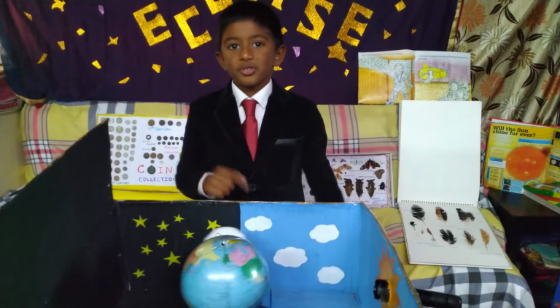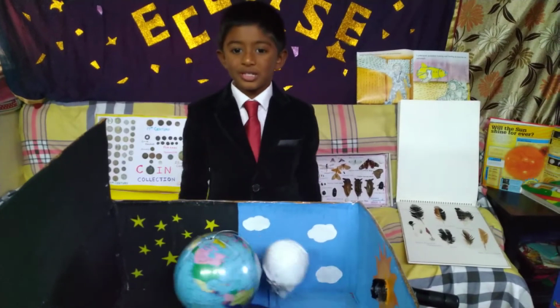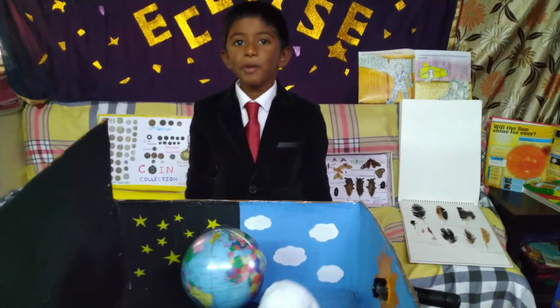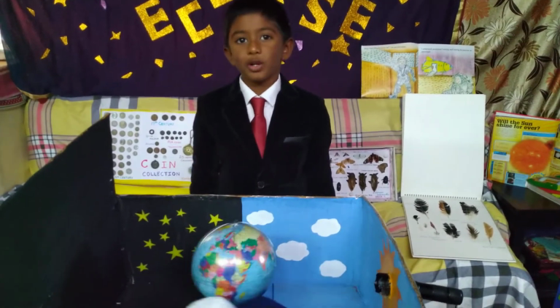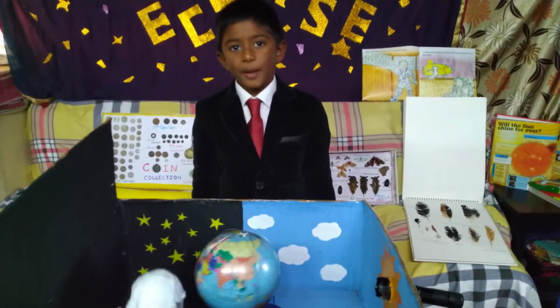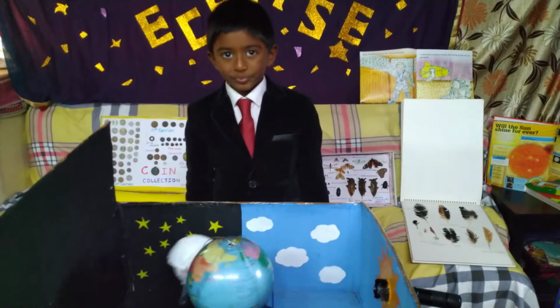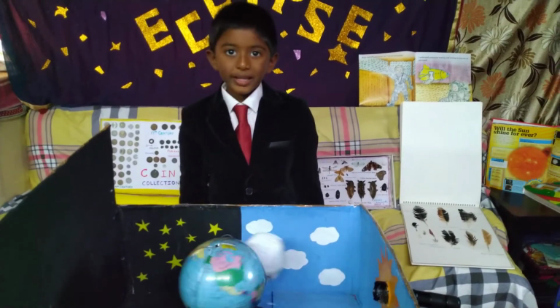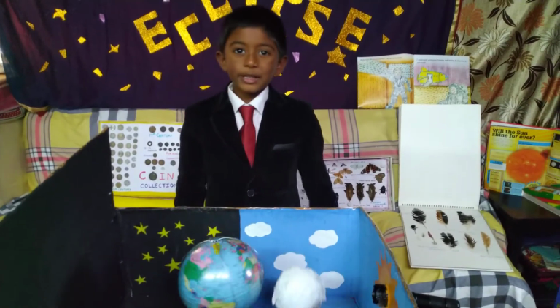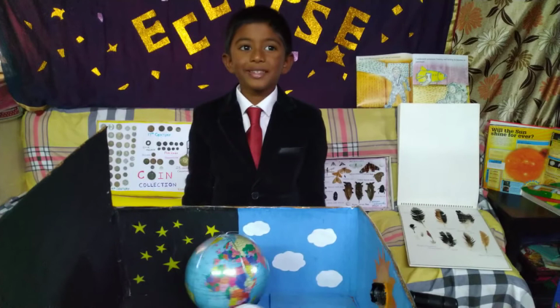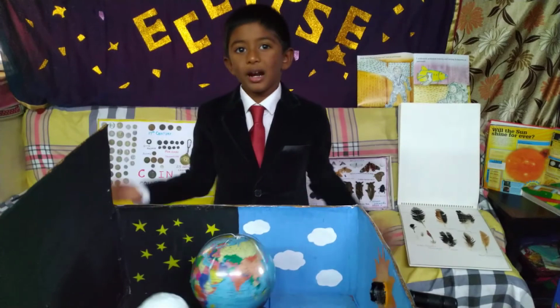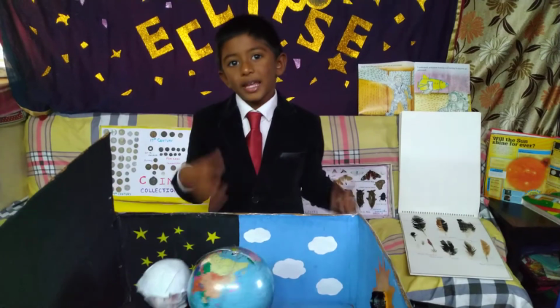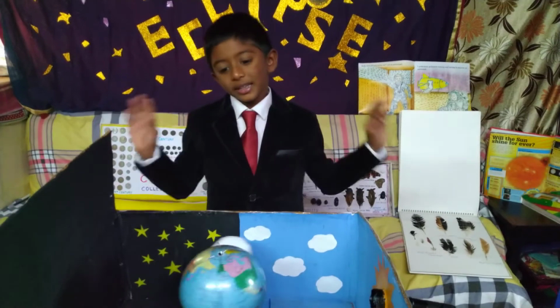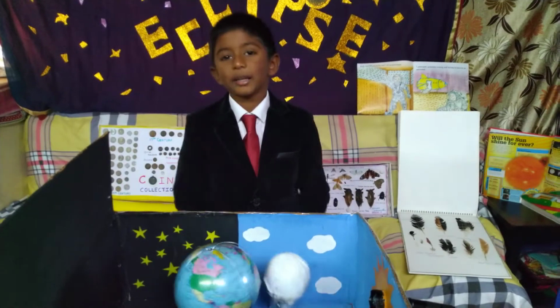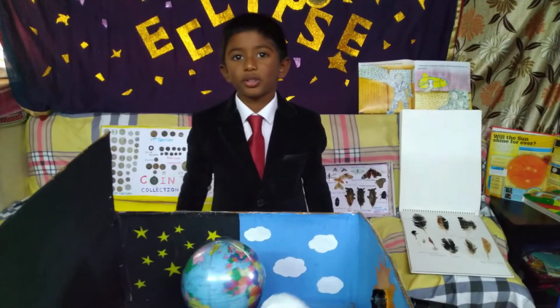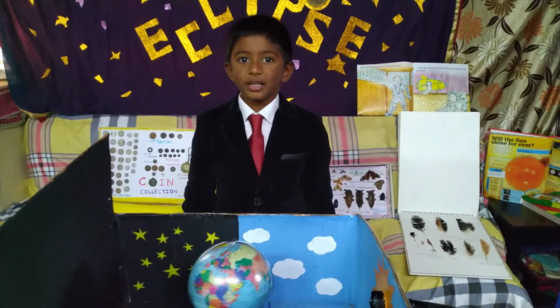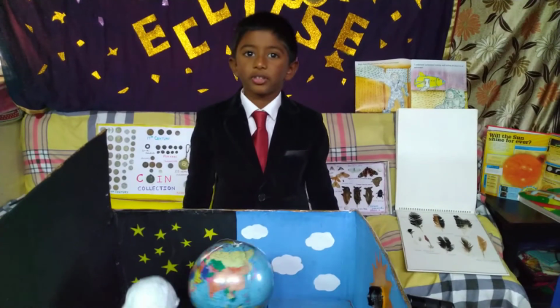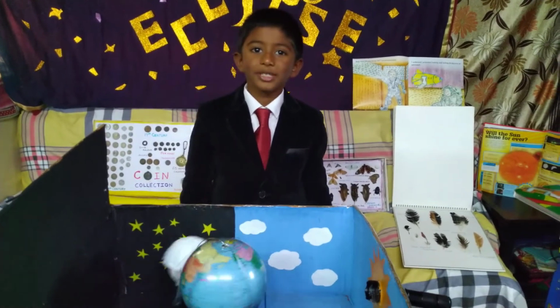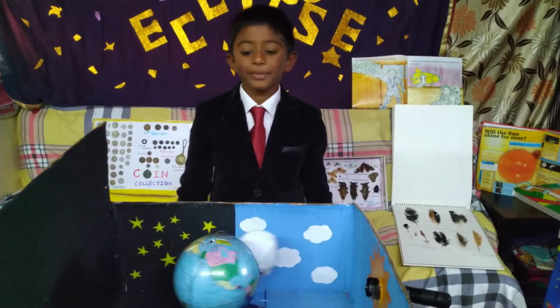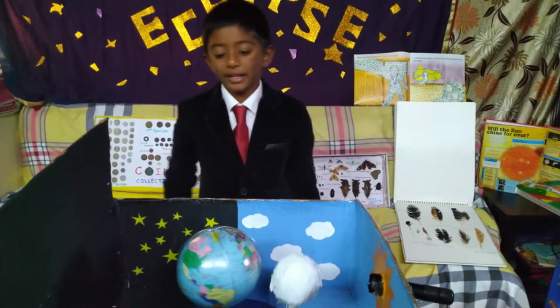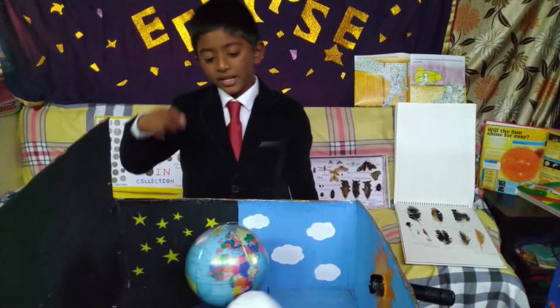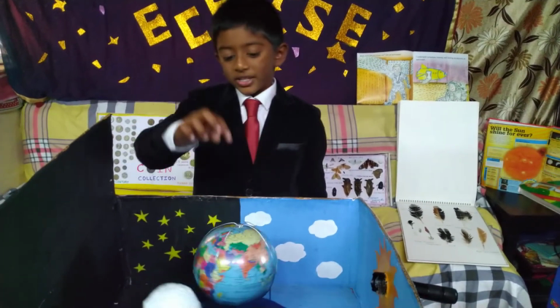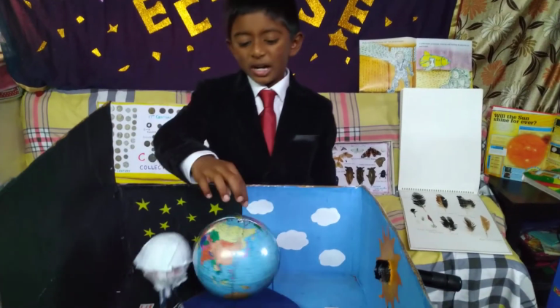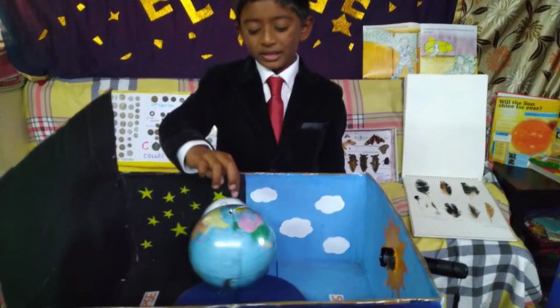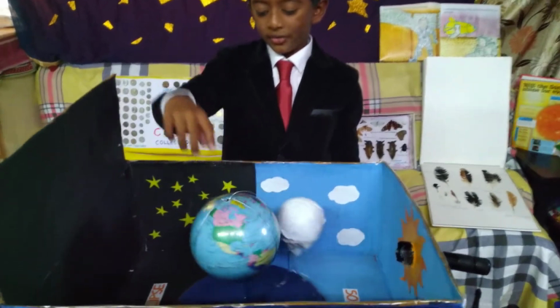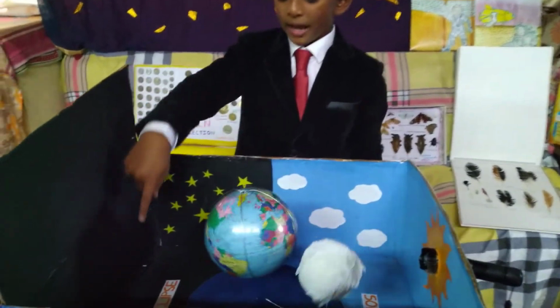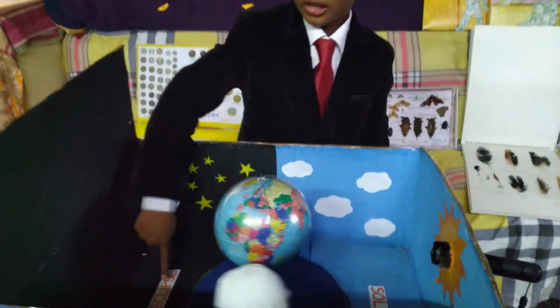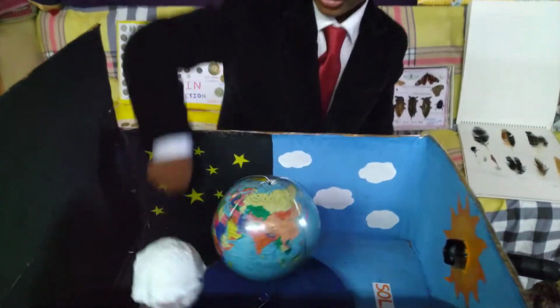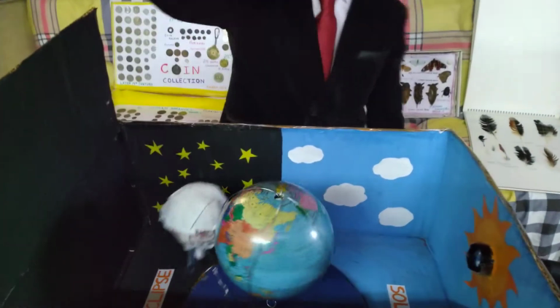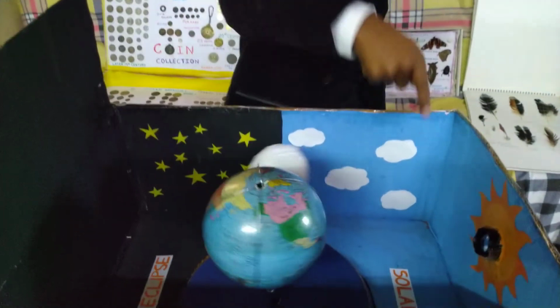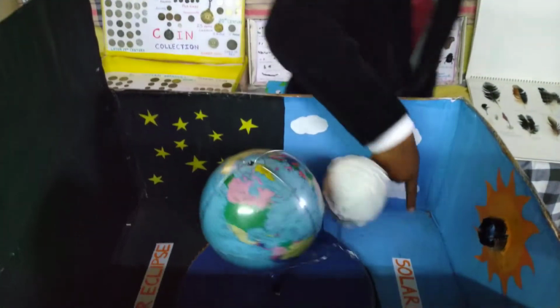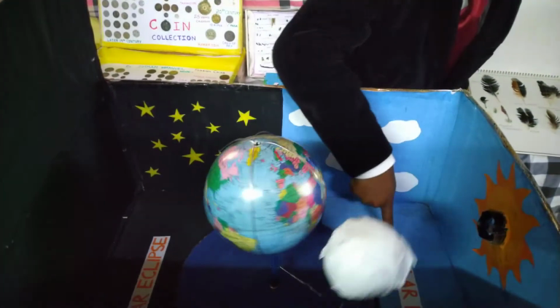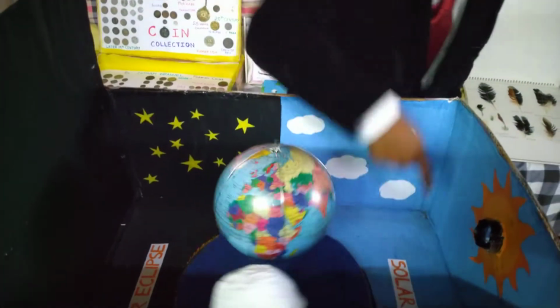So in simple words, eclipses are anything that blocks the light from something else. Here on earth, we have lunar eclipse and solar eclipse.